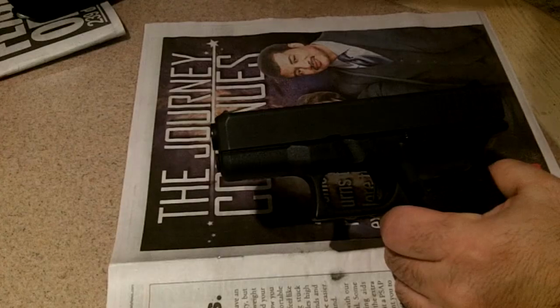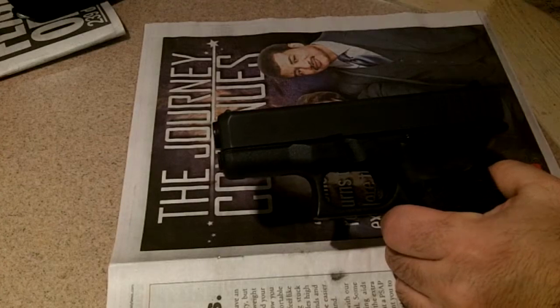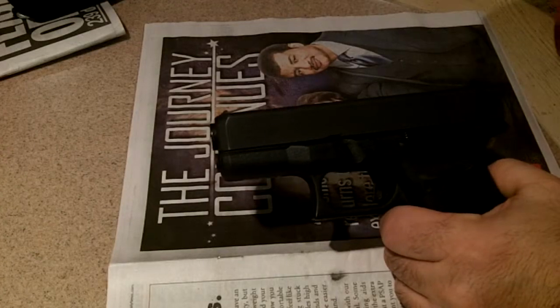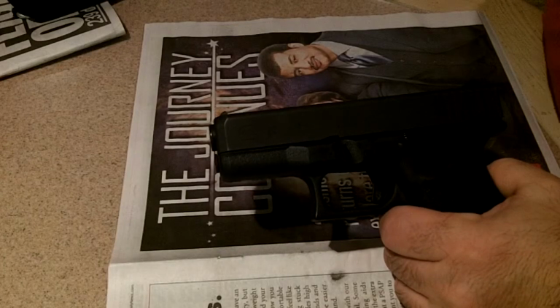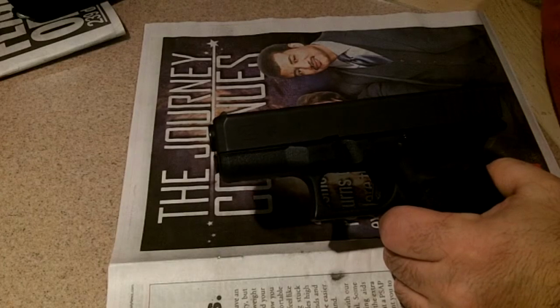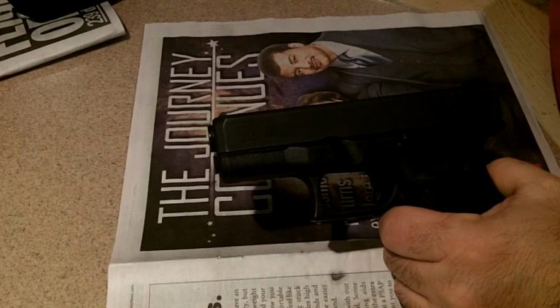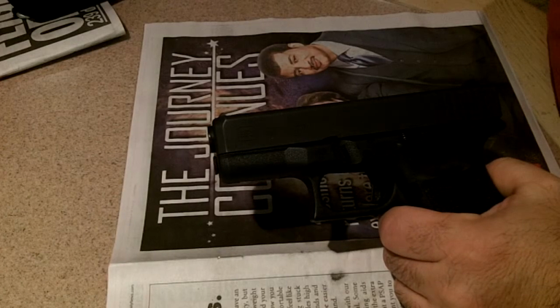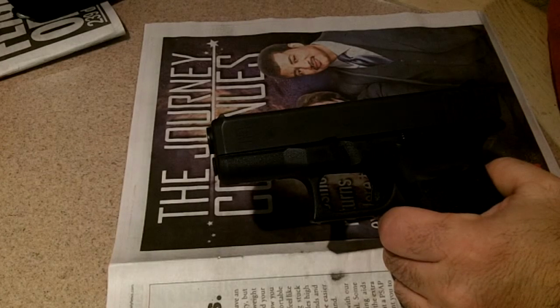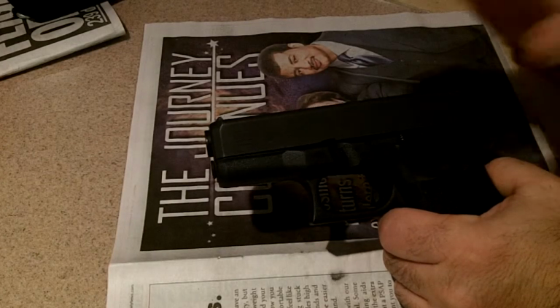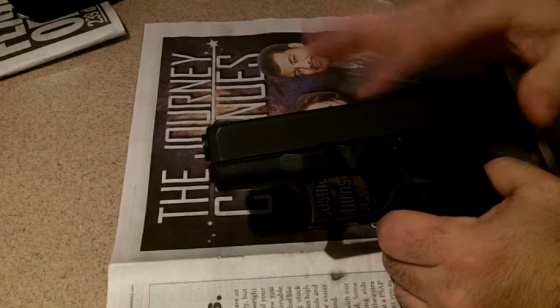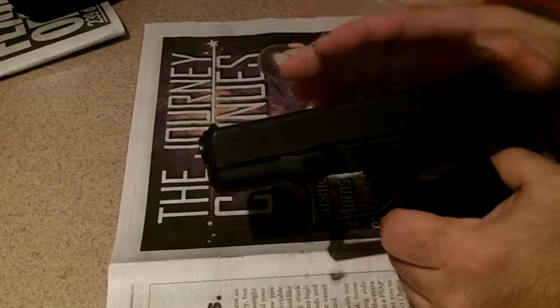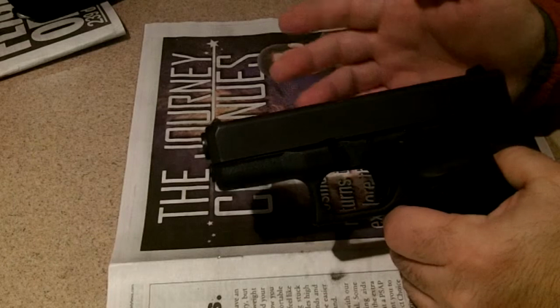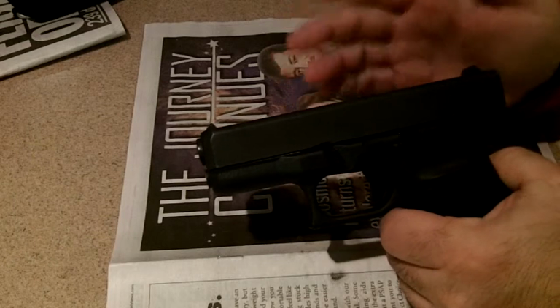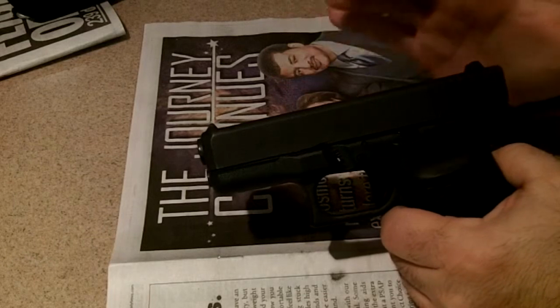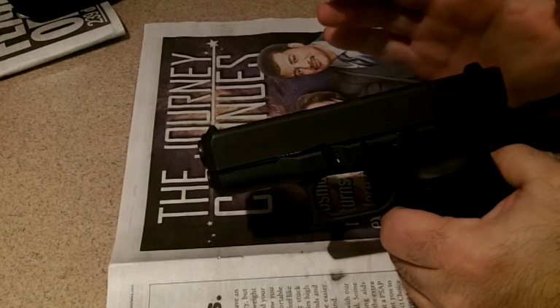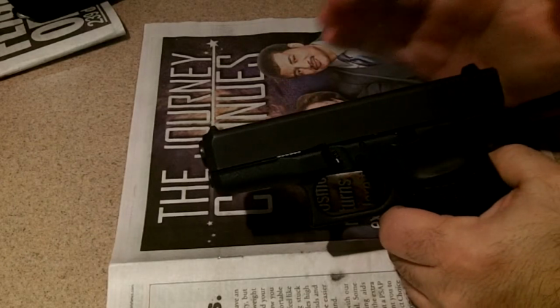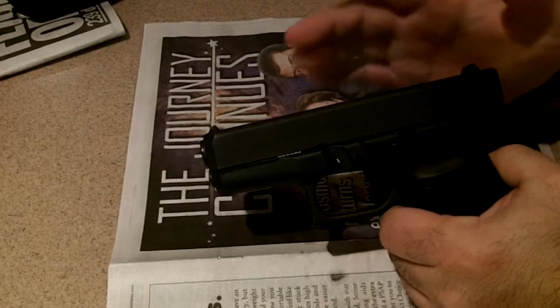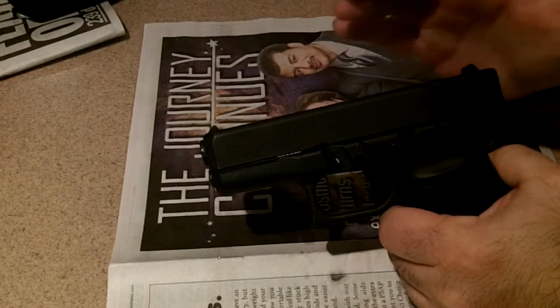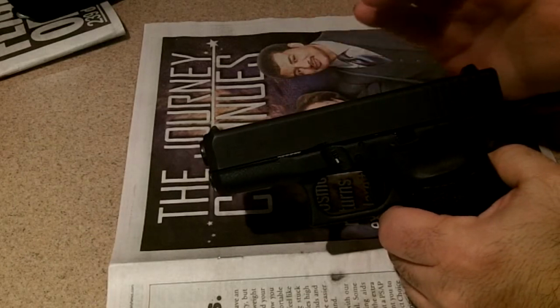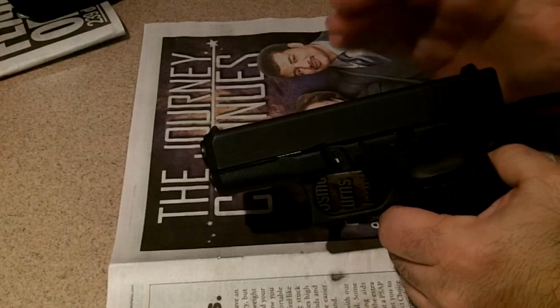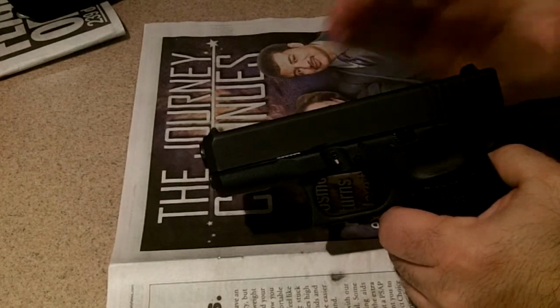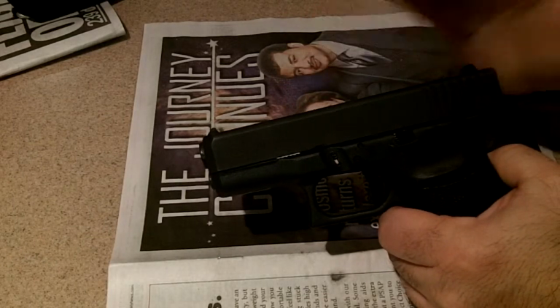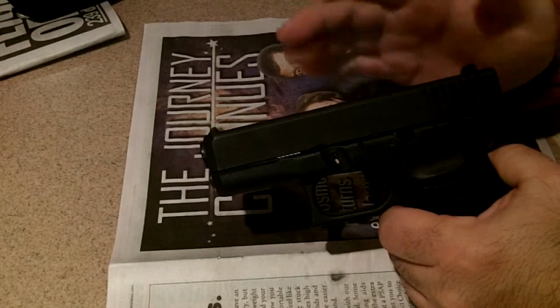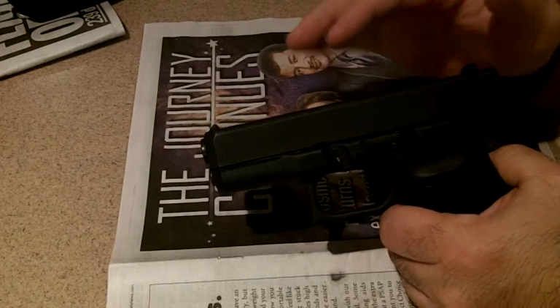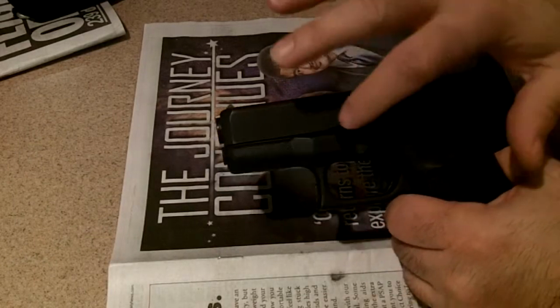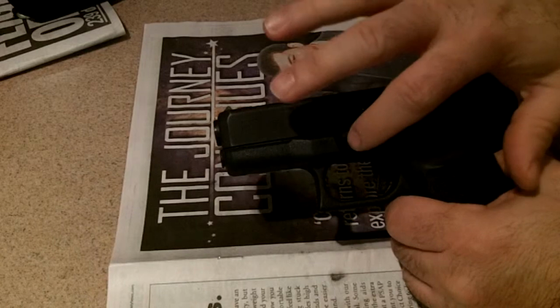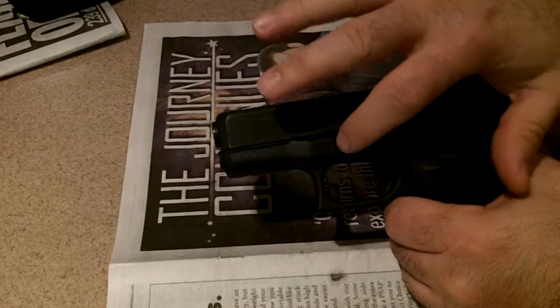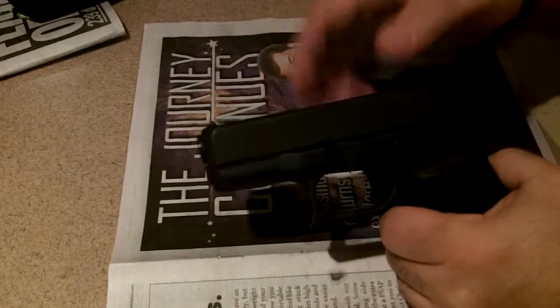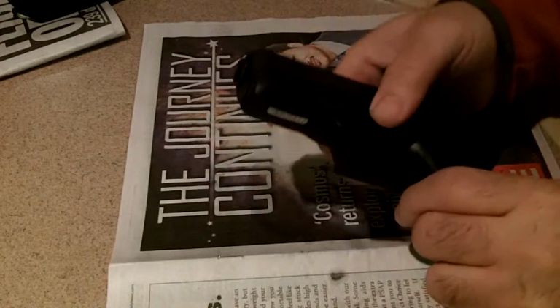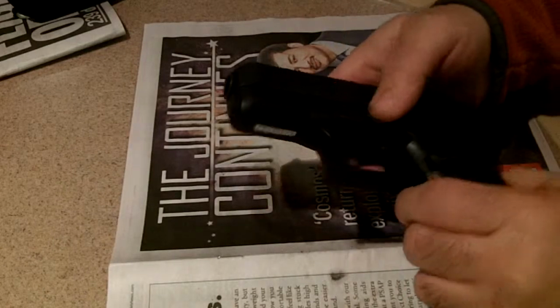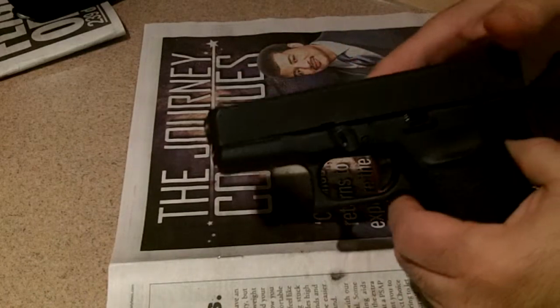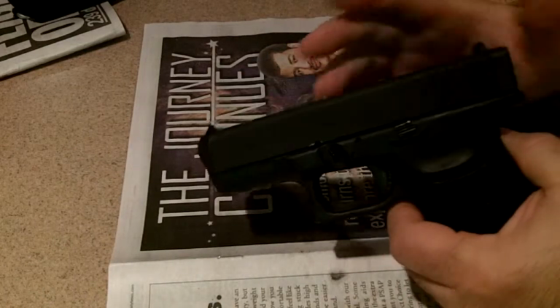Hey guys, I'm going to show you a video on how to take apart your Glock and pretty much remove the slide. This is something a lot of people that just buy Glocks have problems doing because the slide lock is so recessed into the gun.